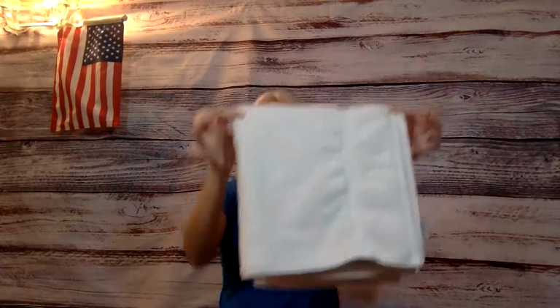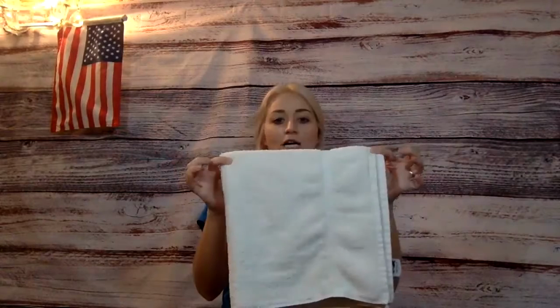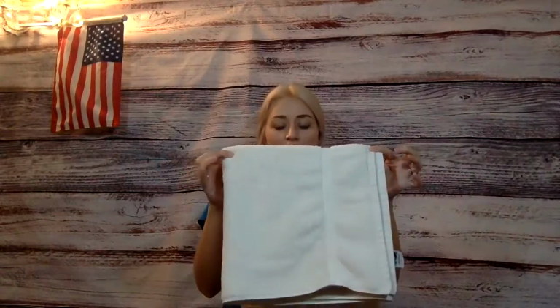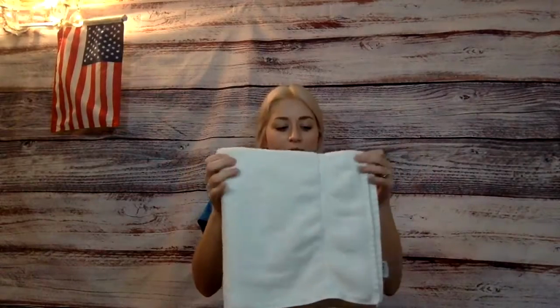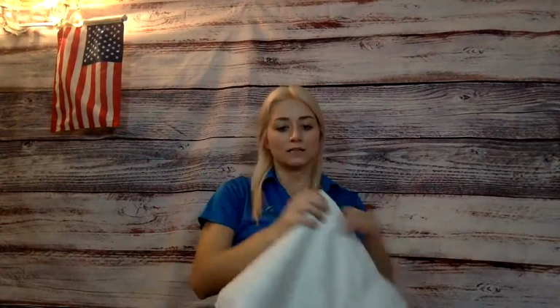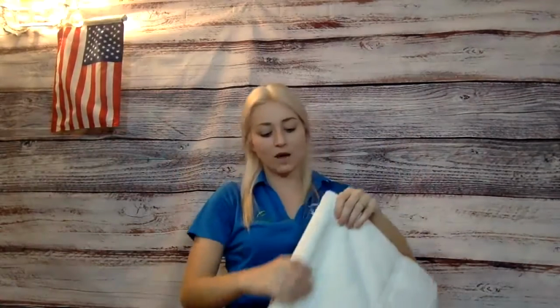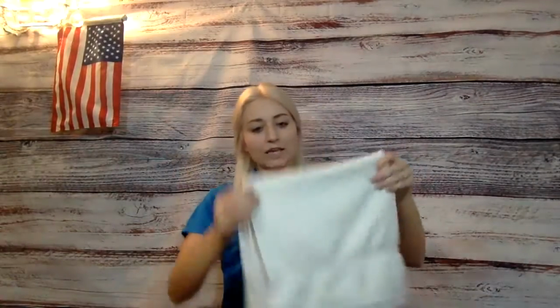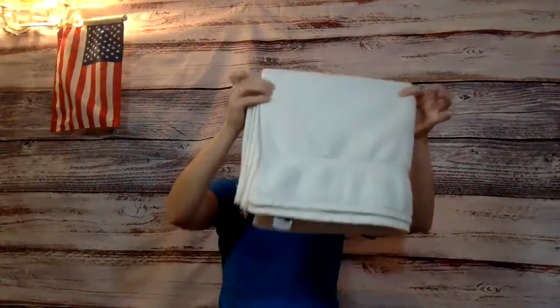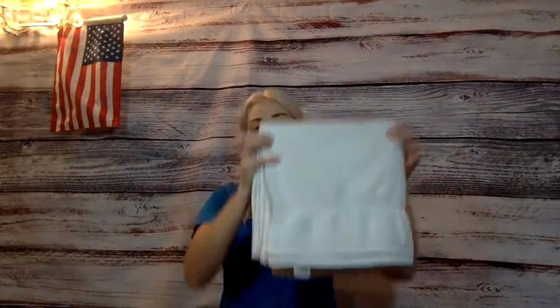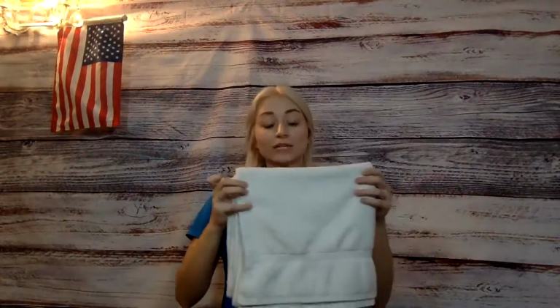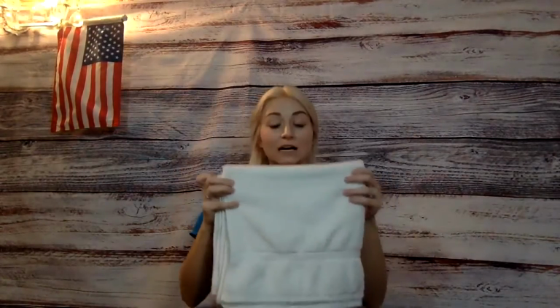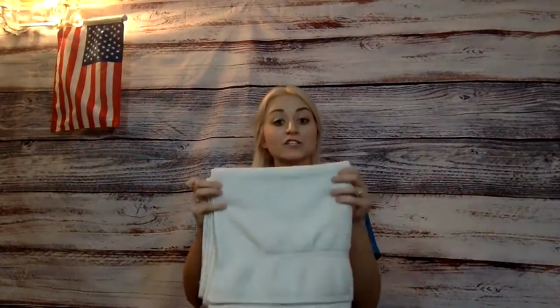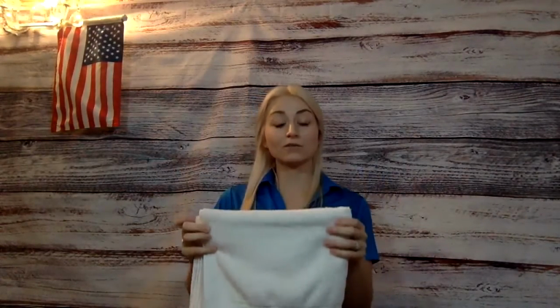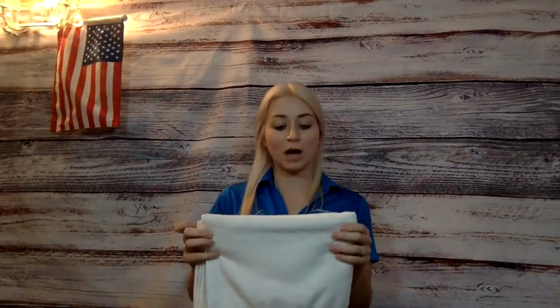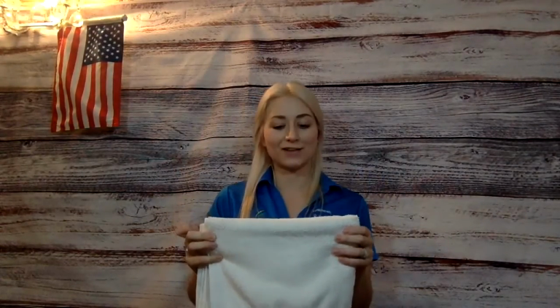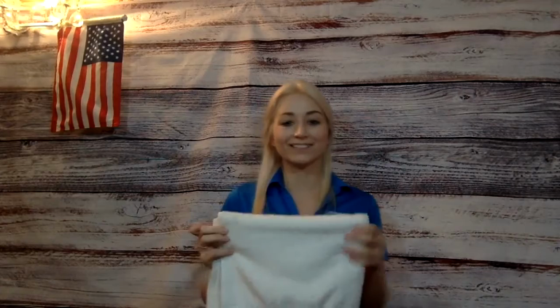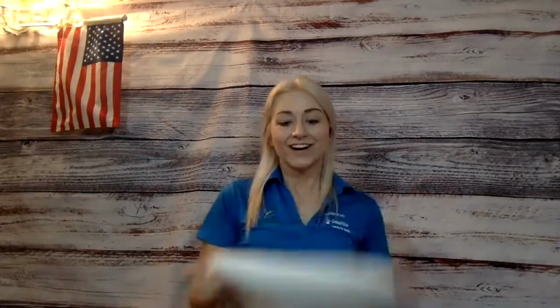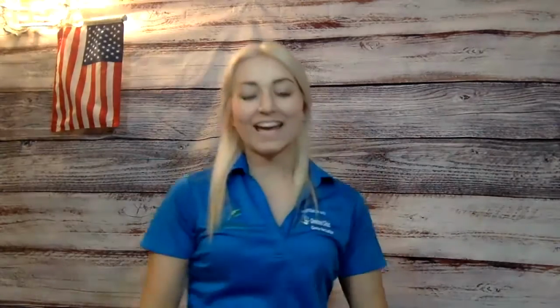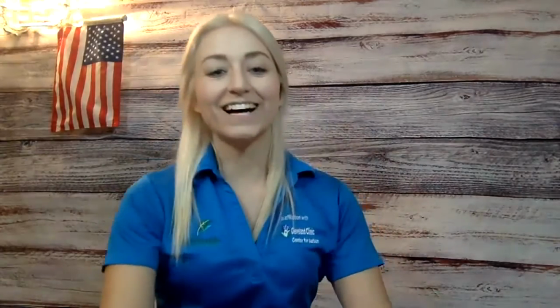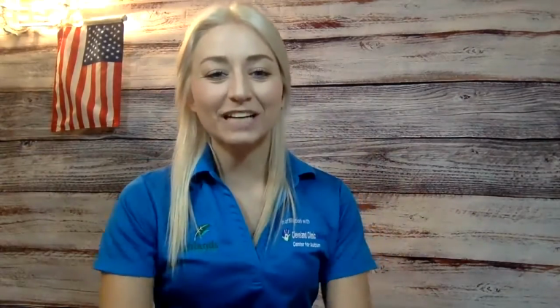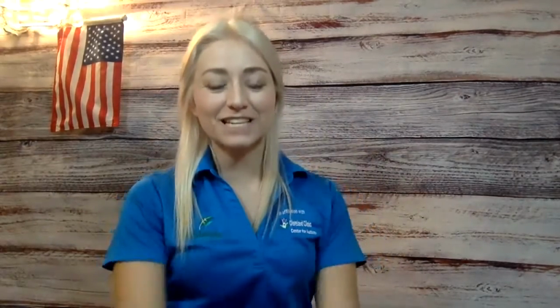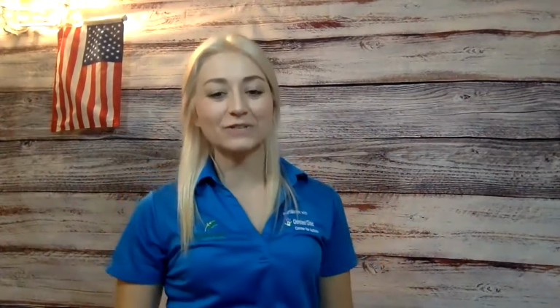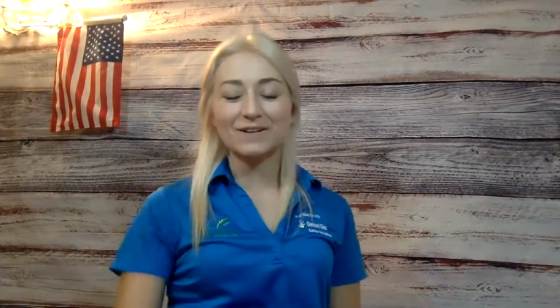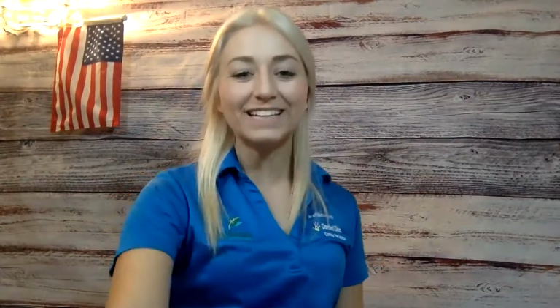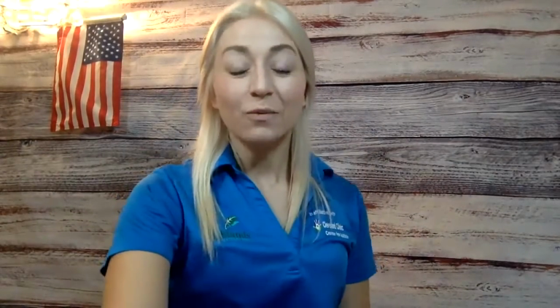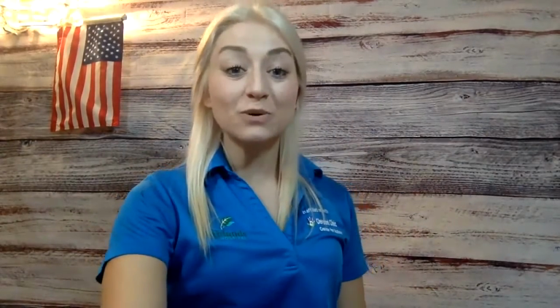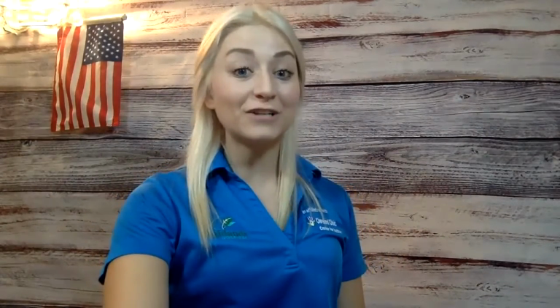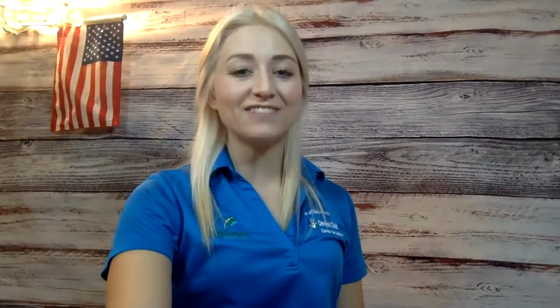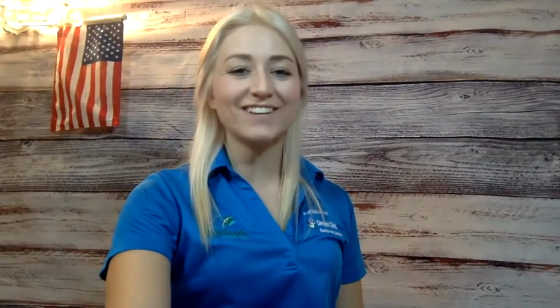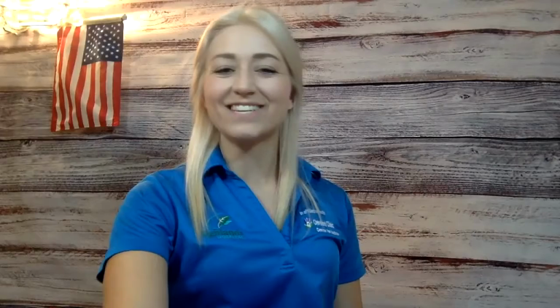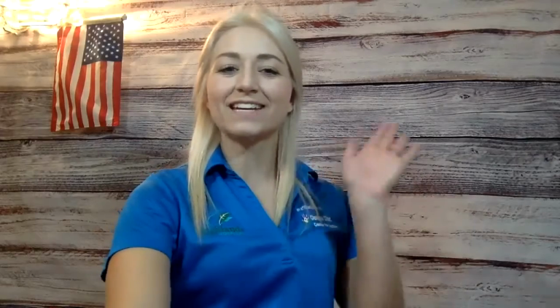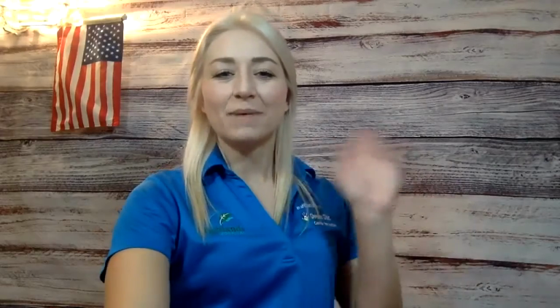That way you can stack a bunch of towels on top of each other. Awesome work, boys and girls — you did so great! We're going to do a fun craft next, I'll see you then, bye!